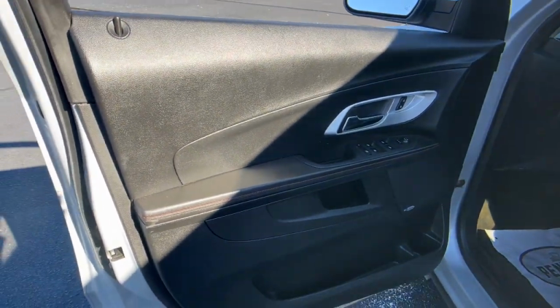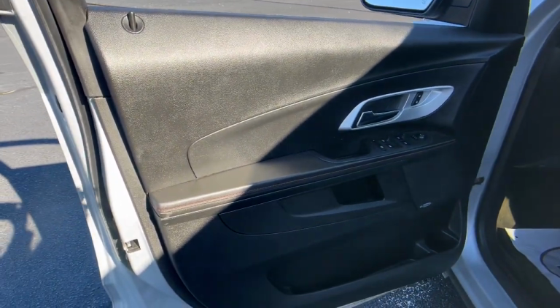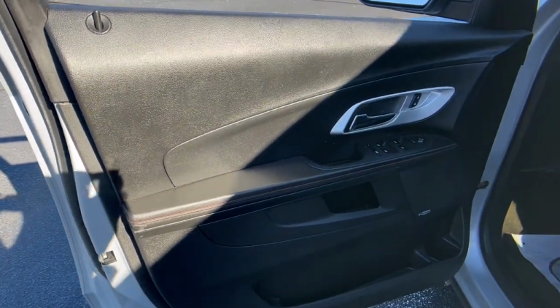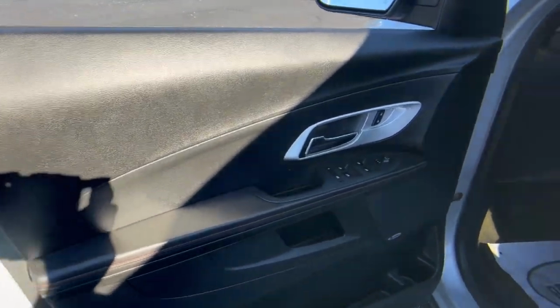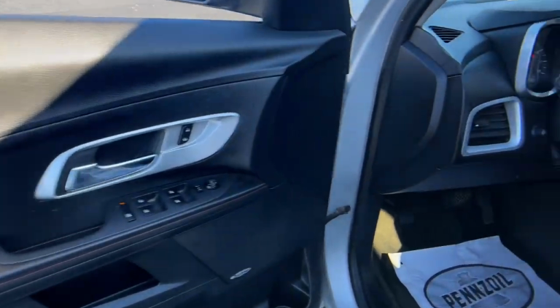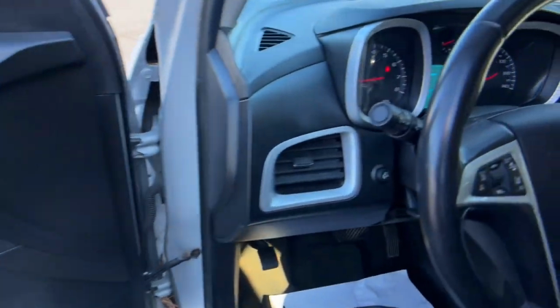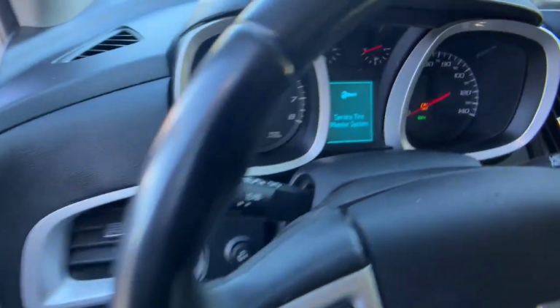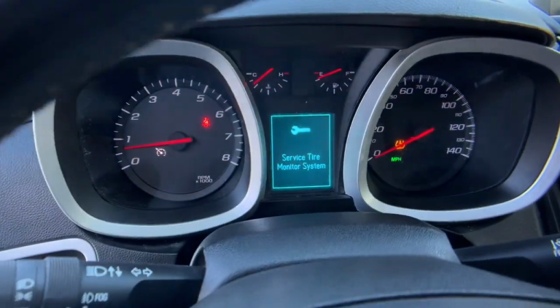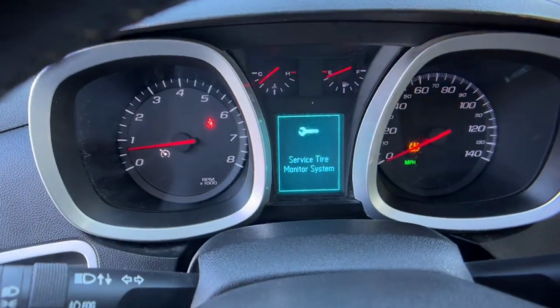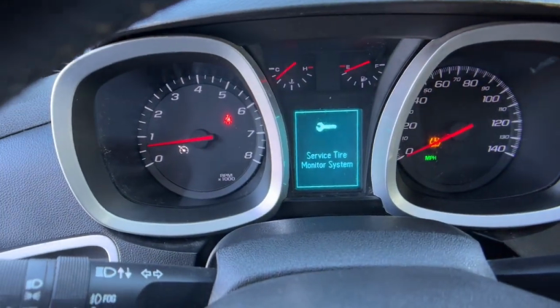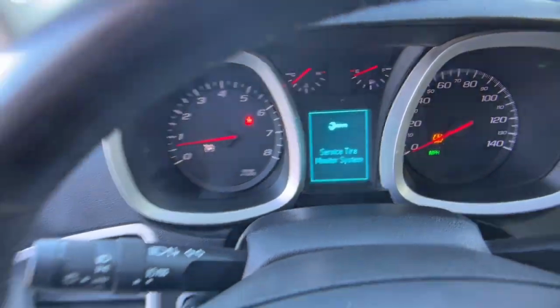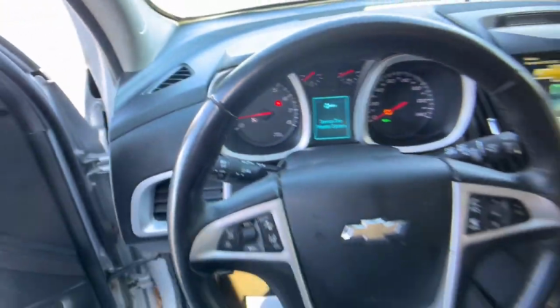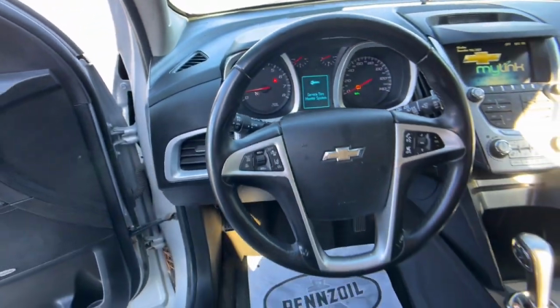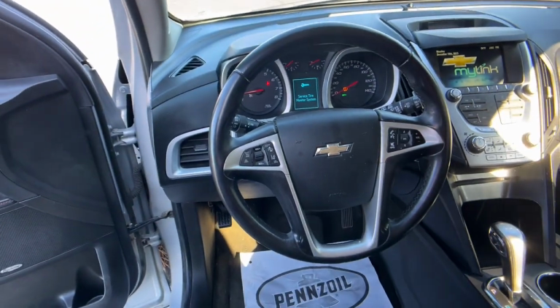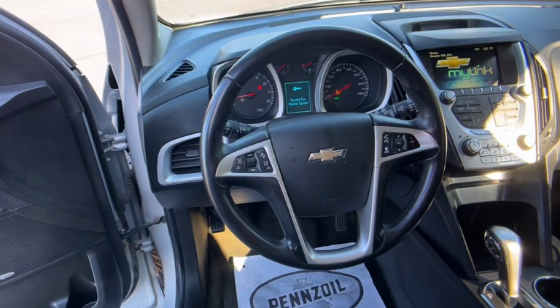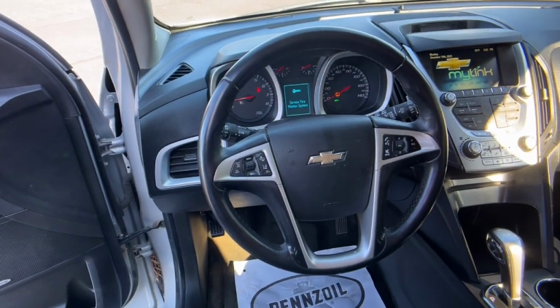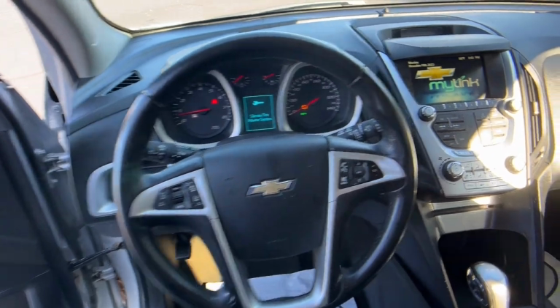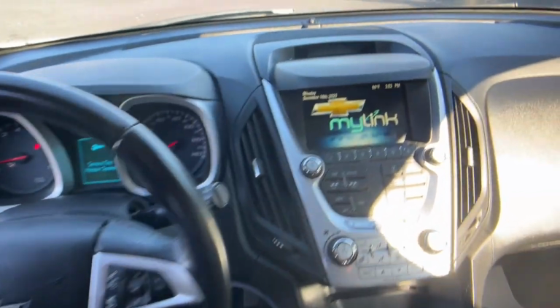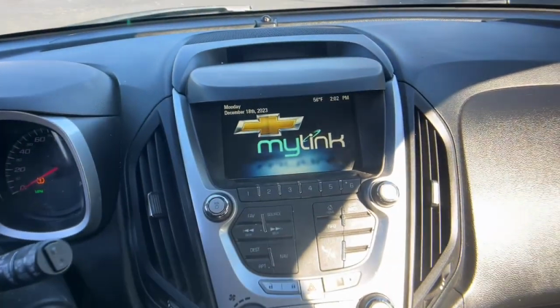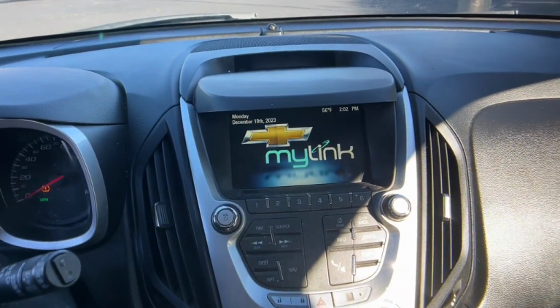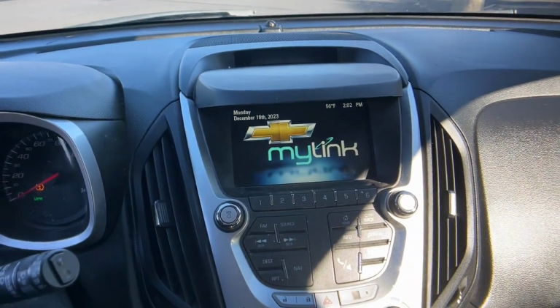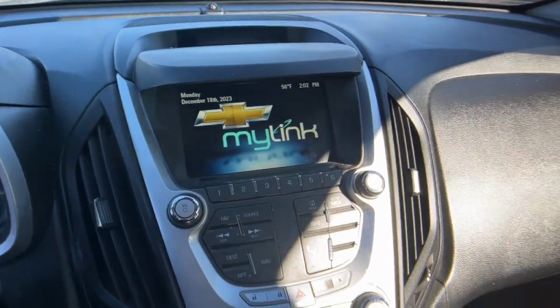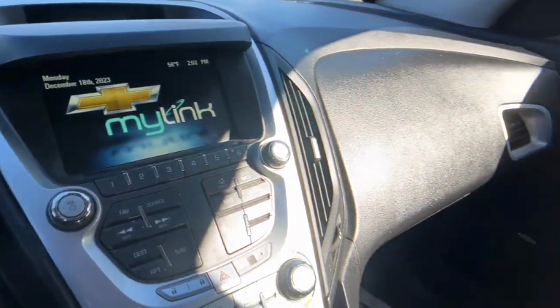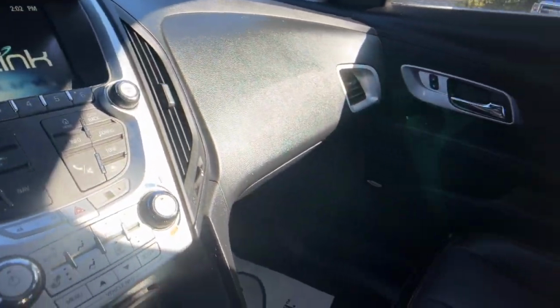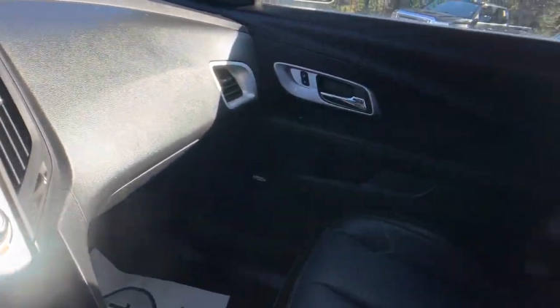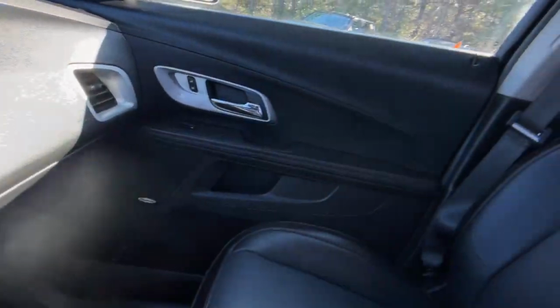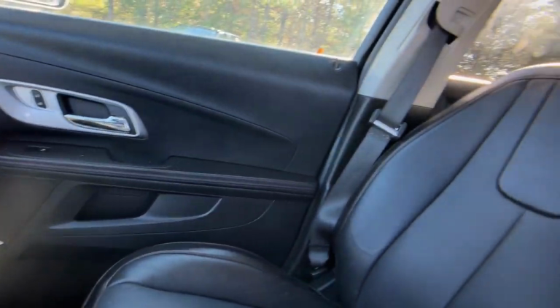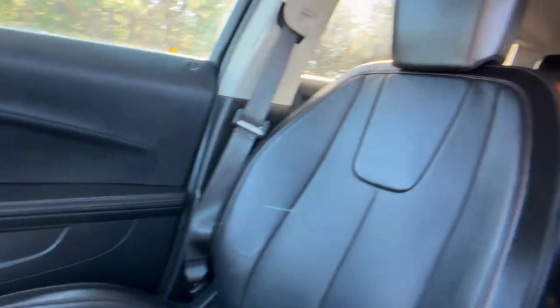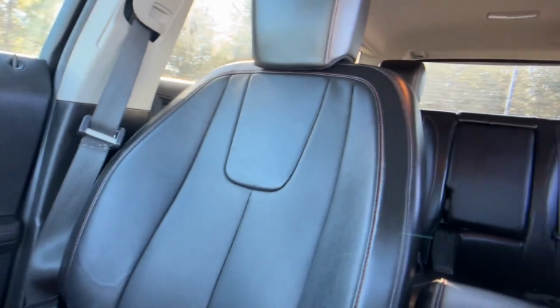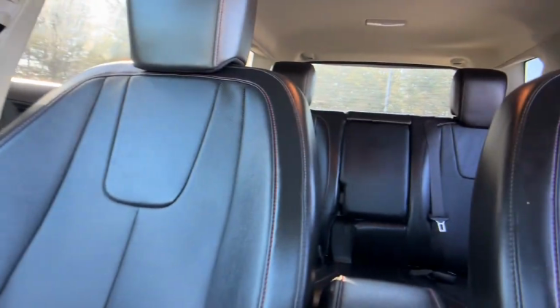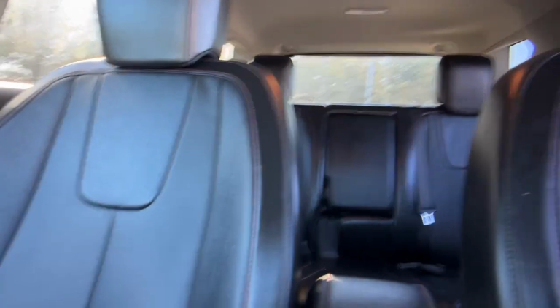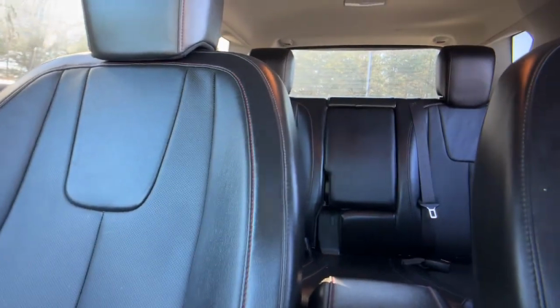Pre-collision system, touchscreen infotainment system, lane departure warning, keyless entry, navigation system, heated driver's seat, all-wheel drive, satellite radio, keyless start, power passenger seat.